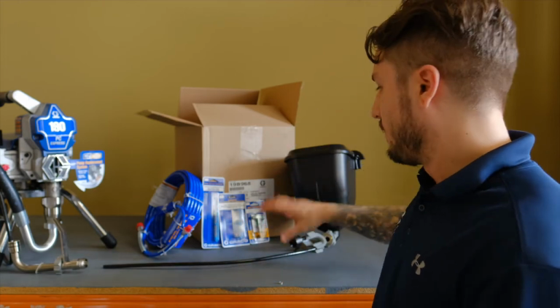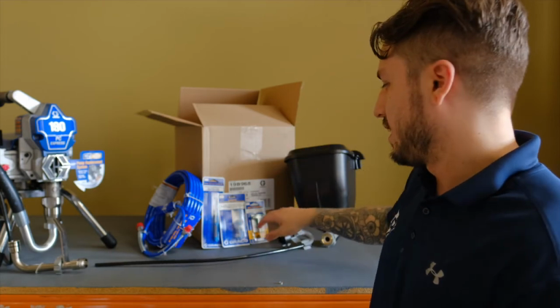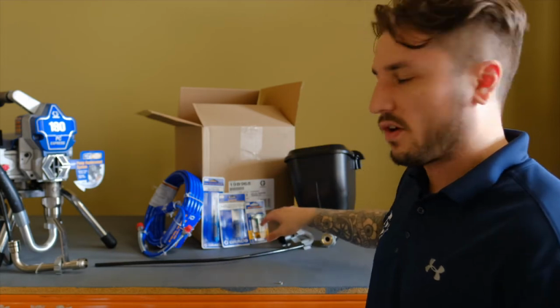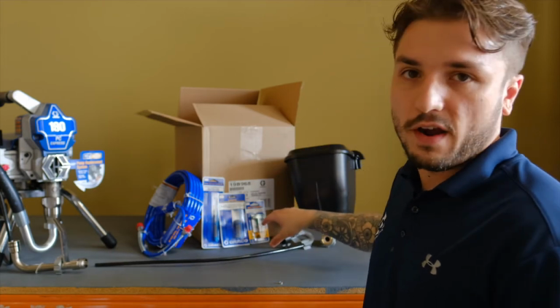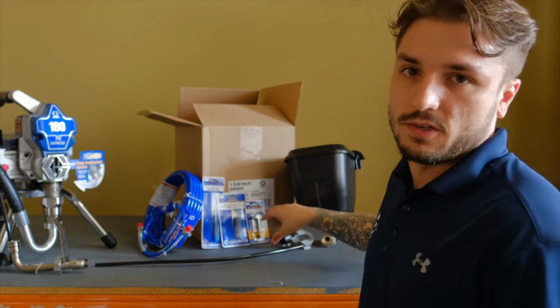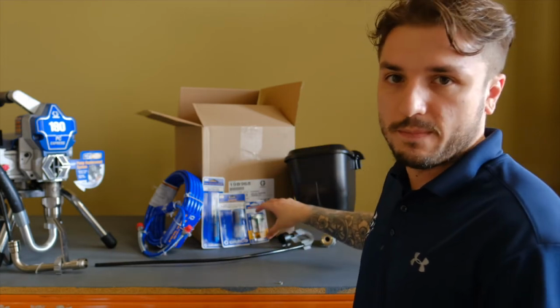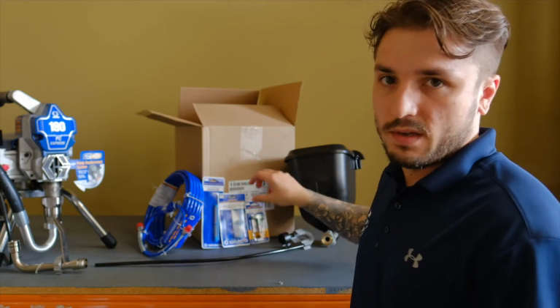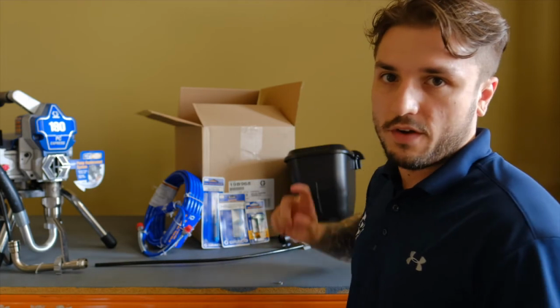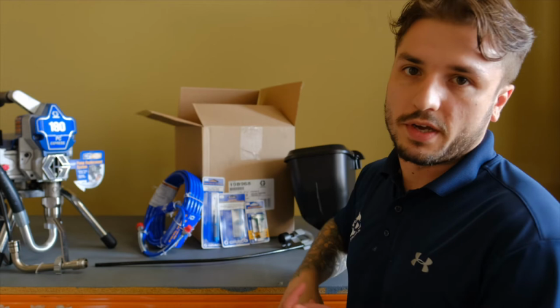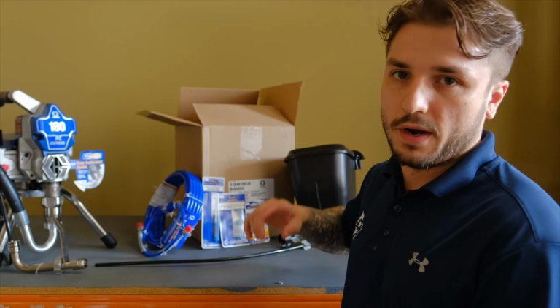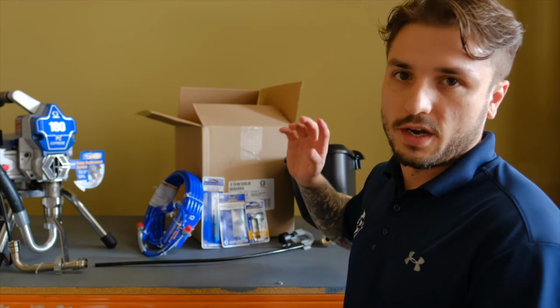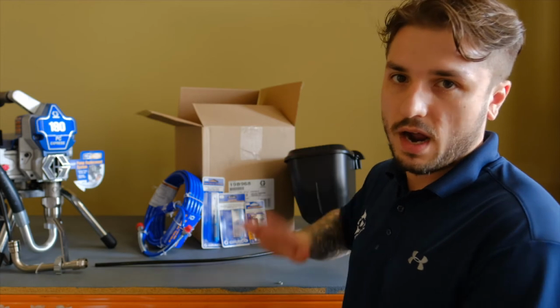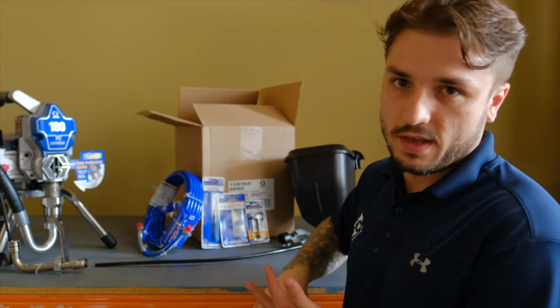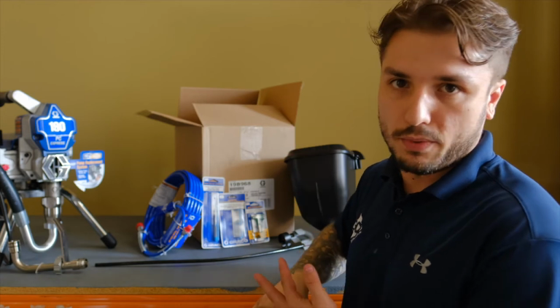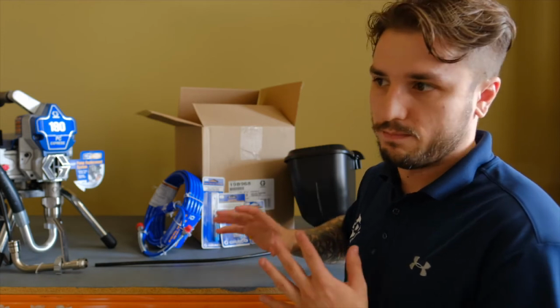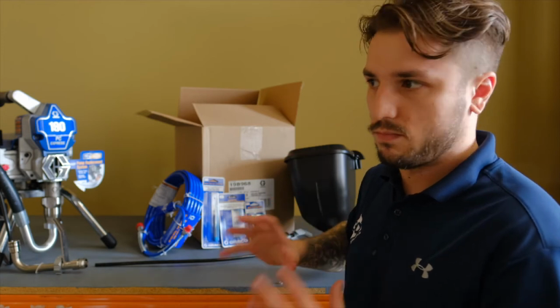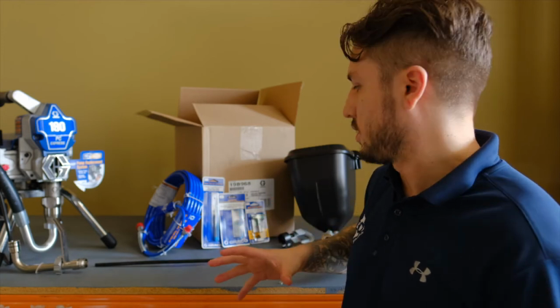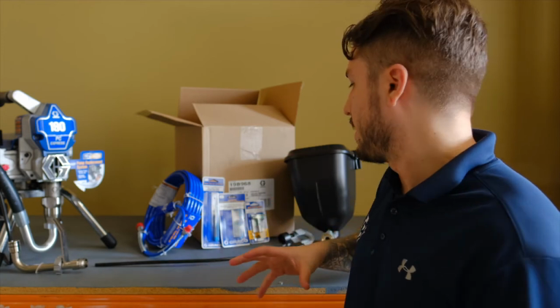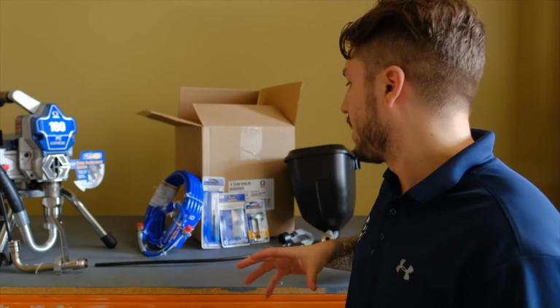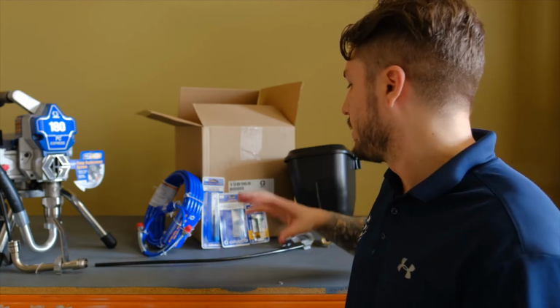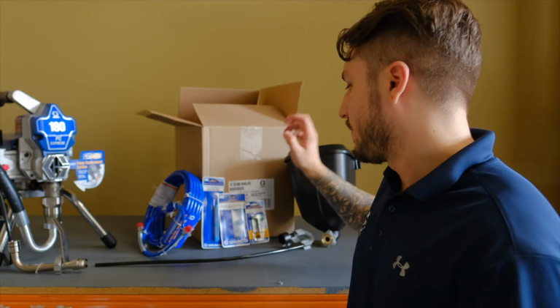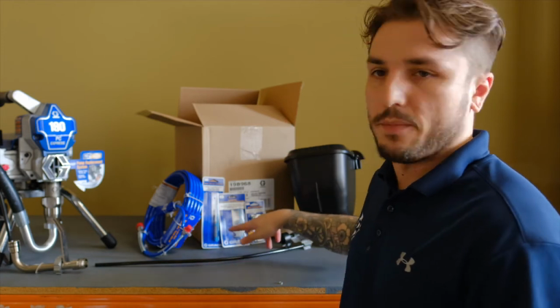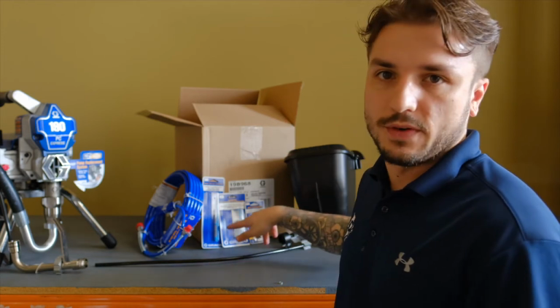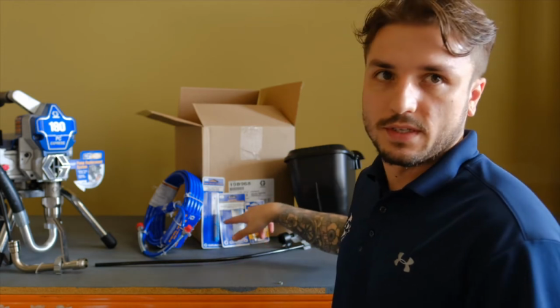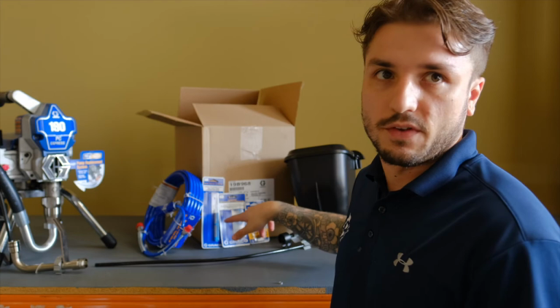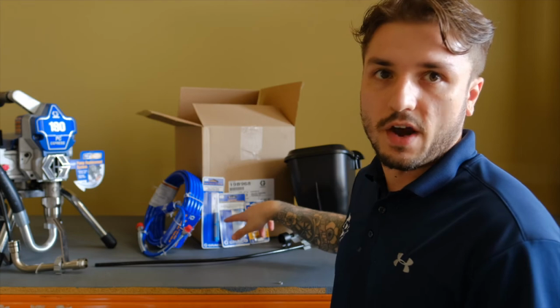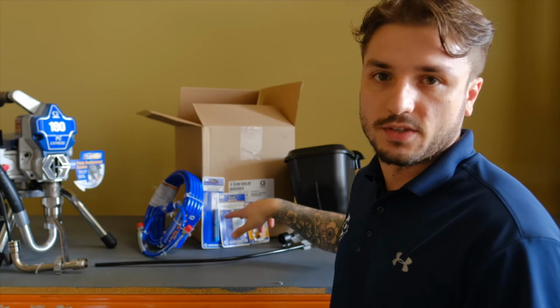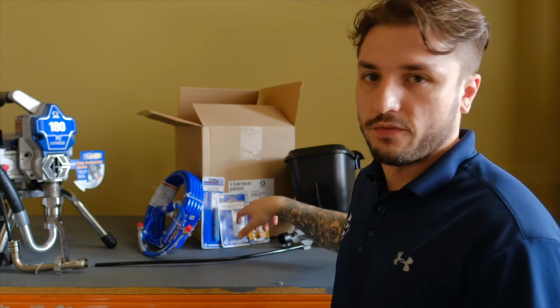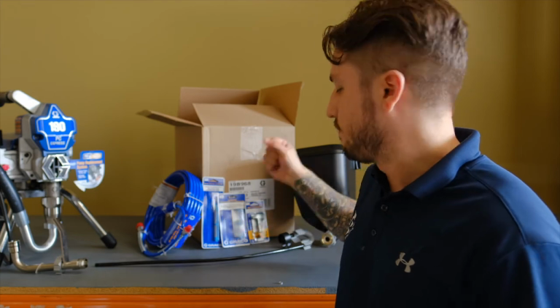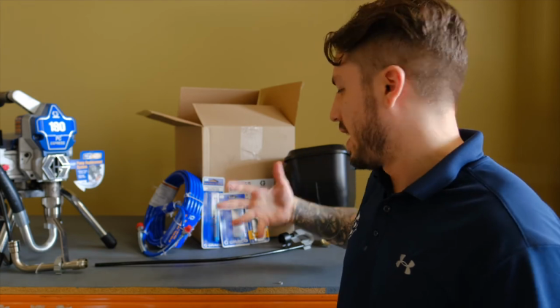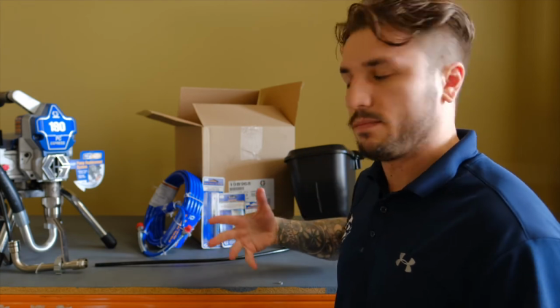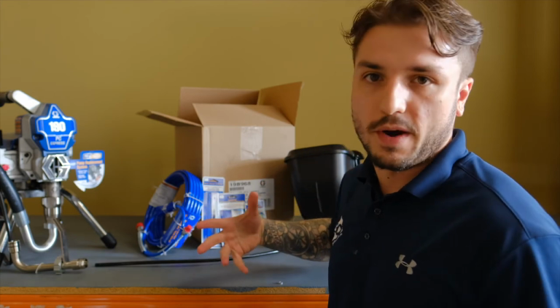You've got your fine finish tip — half the working pressure, half the output — just great in general. And 100 mesh filters for your finer sort of spraying.